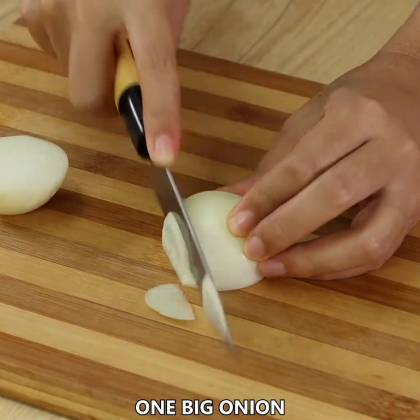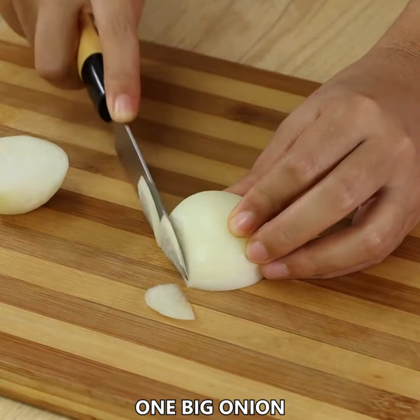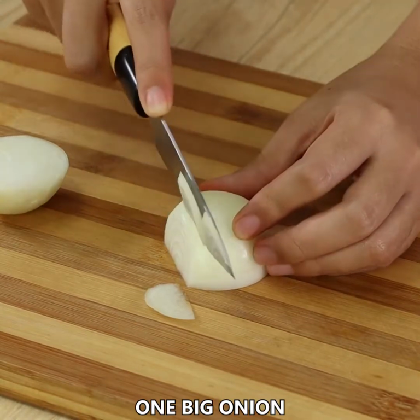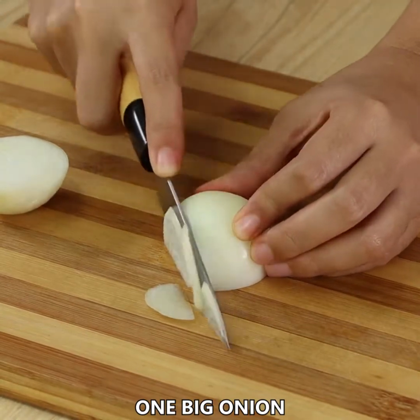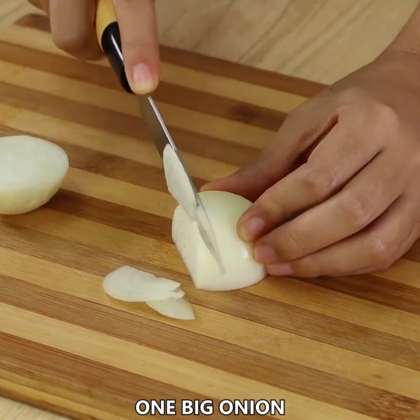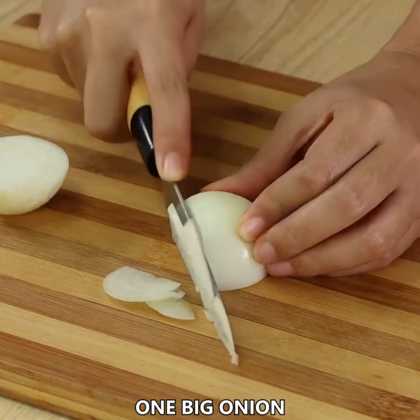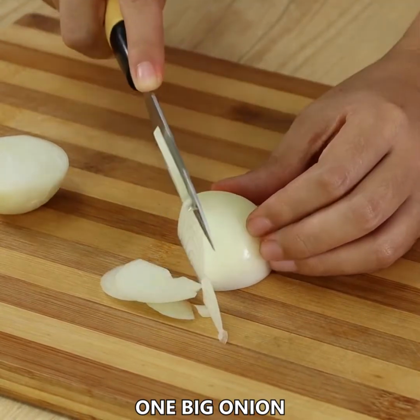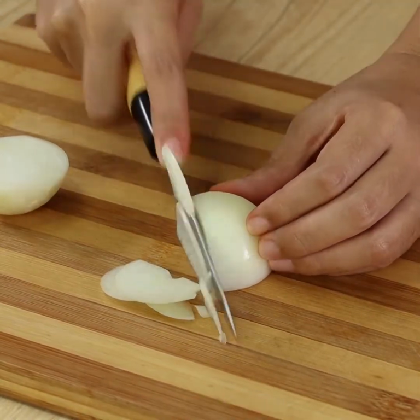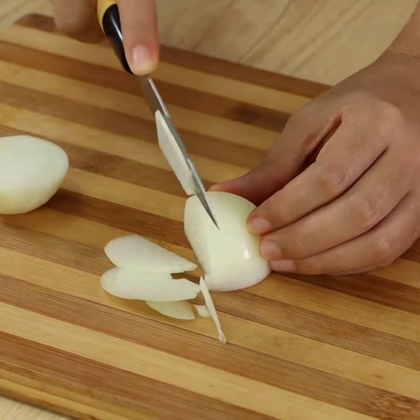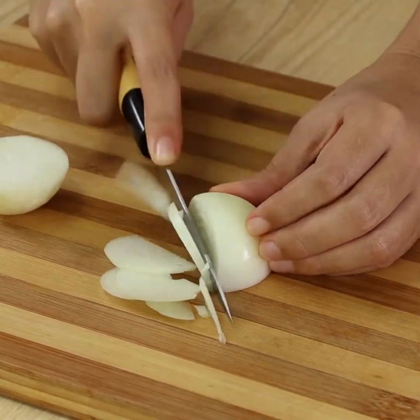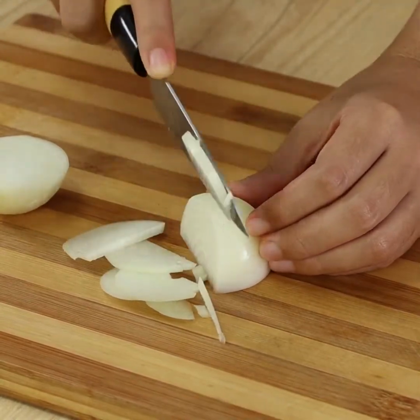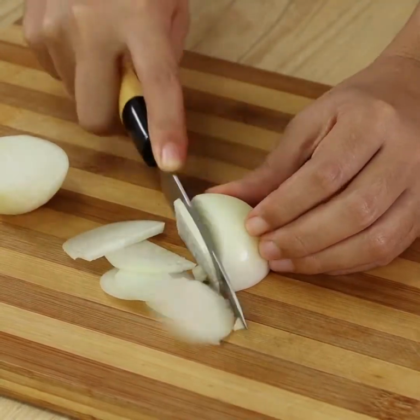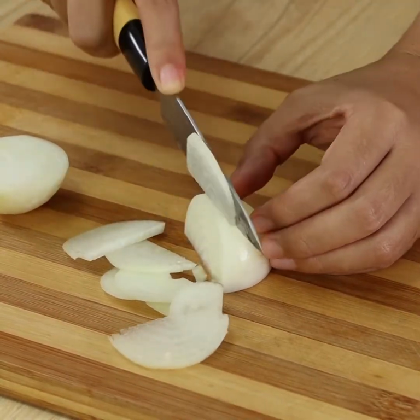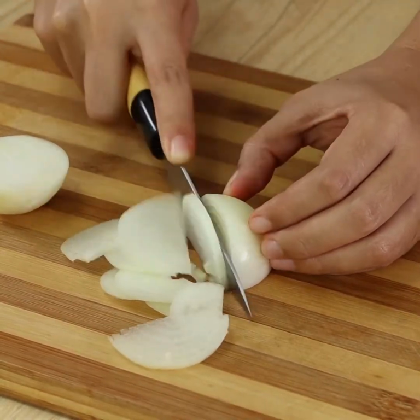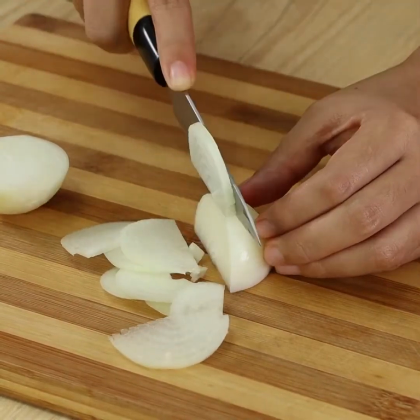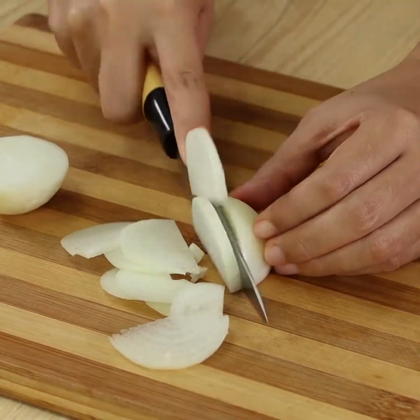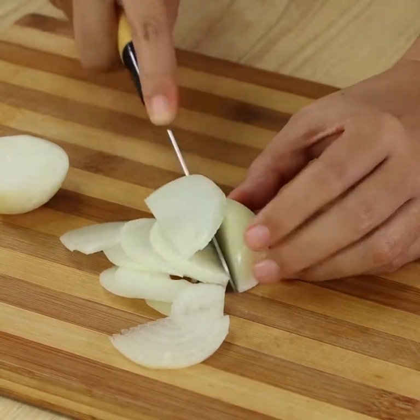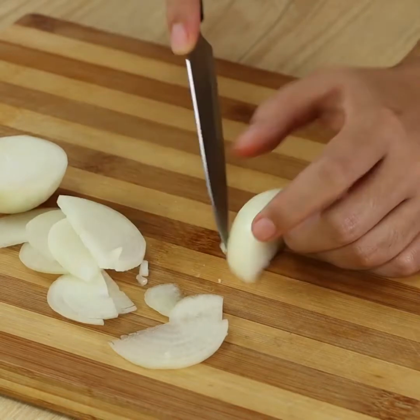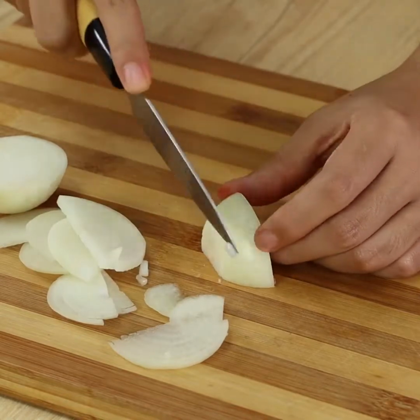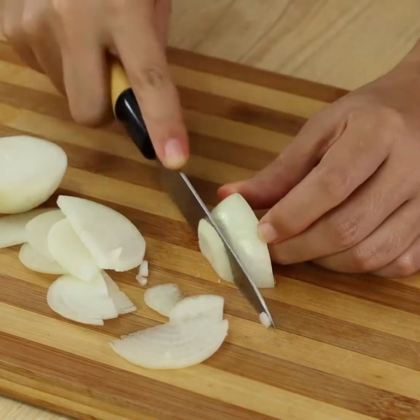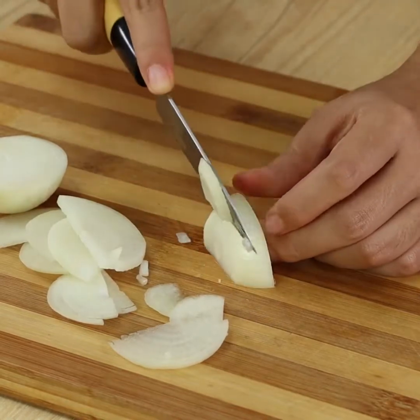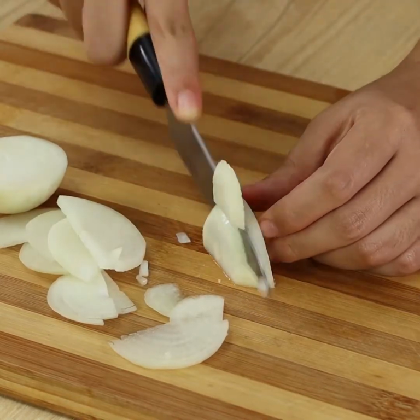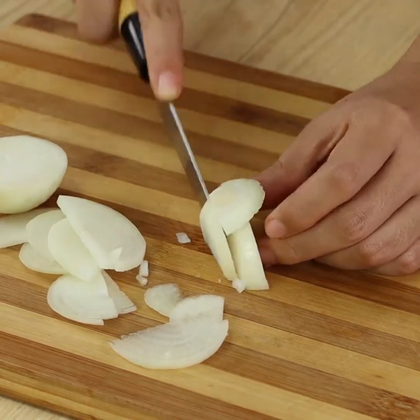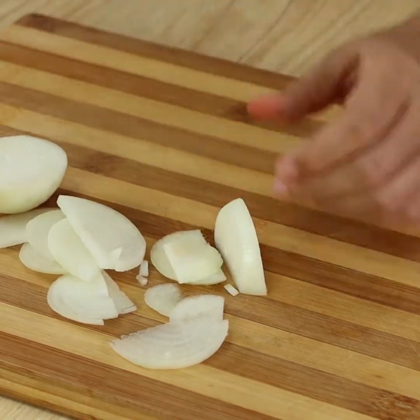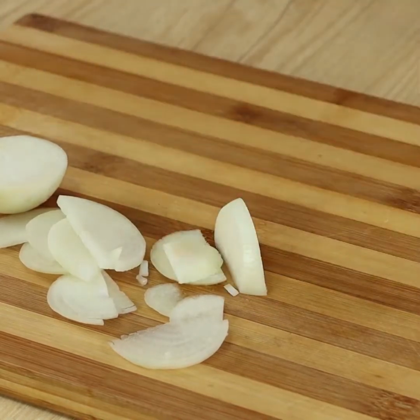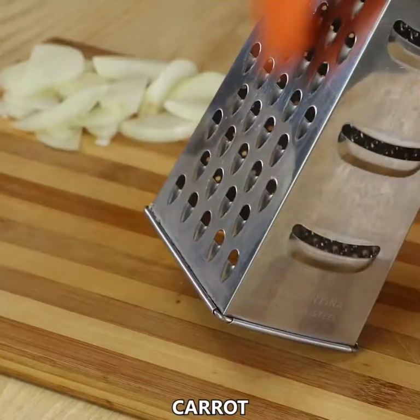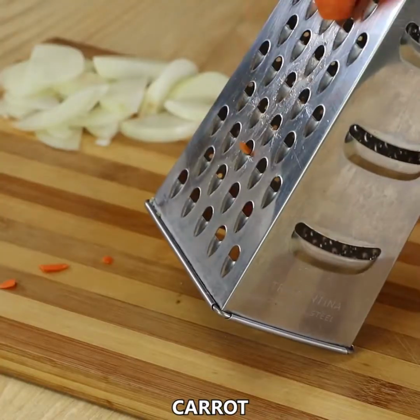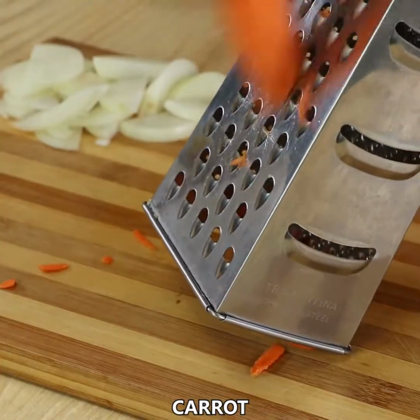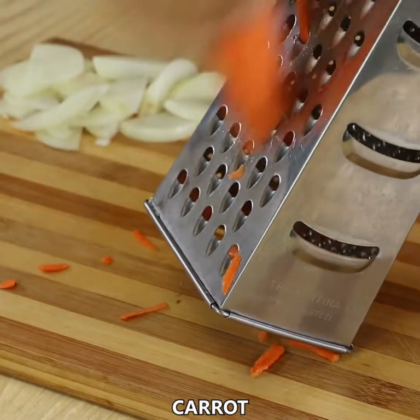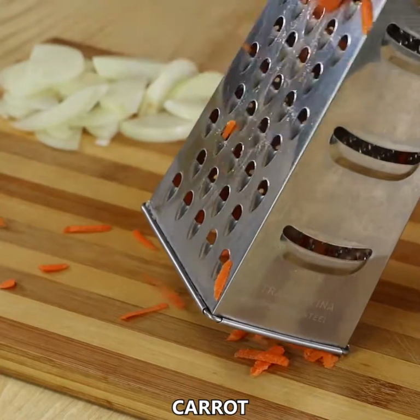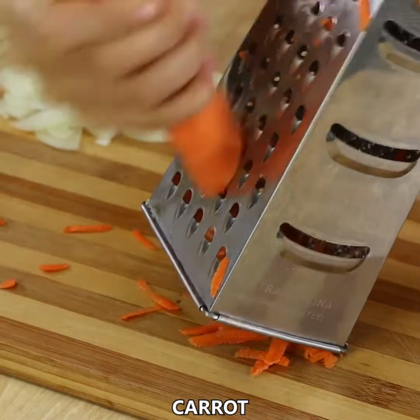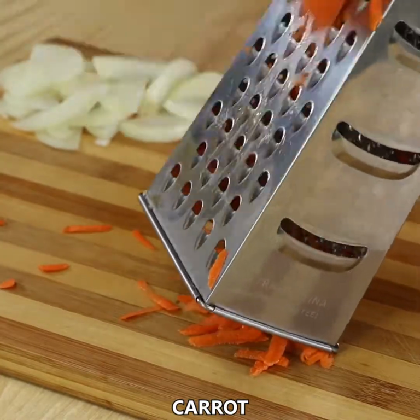Let's start by slicing one big onion, then set it aside. Using a grater, grate a carrot.